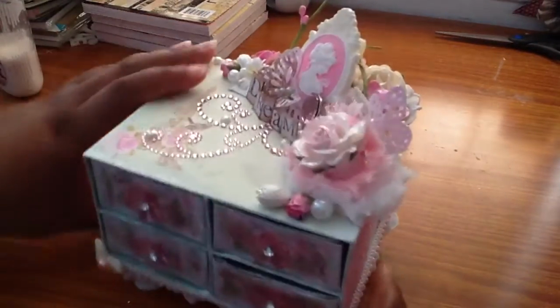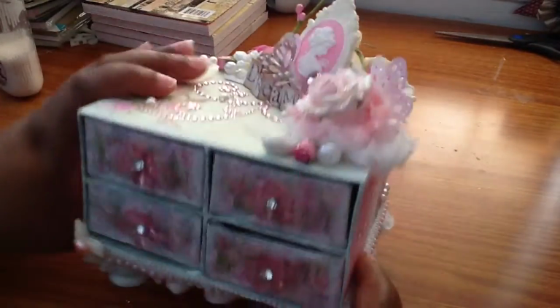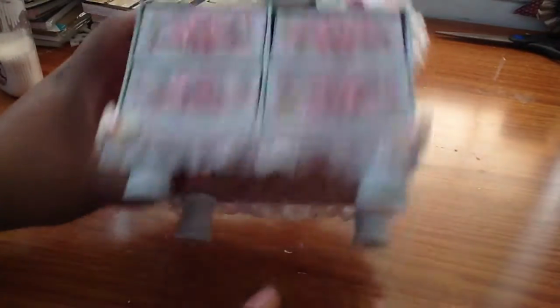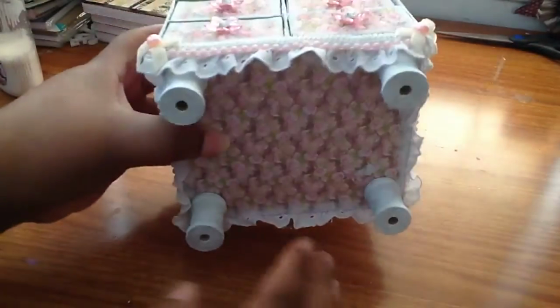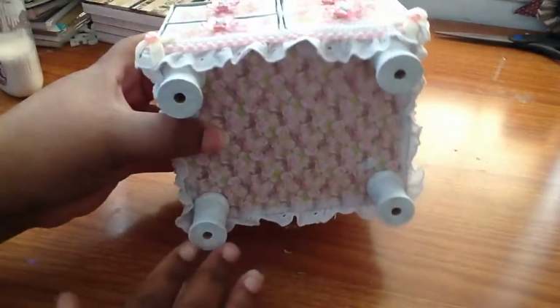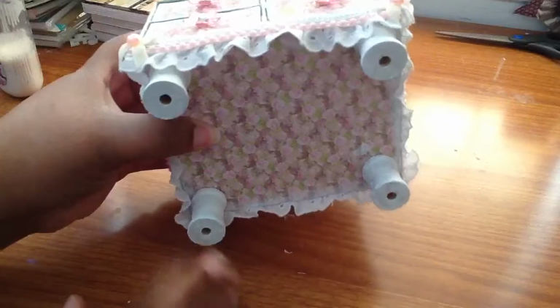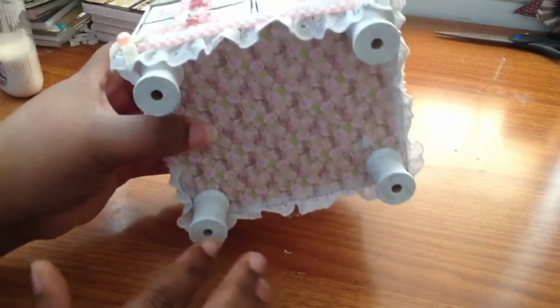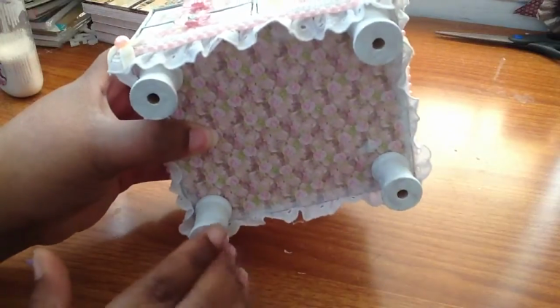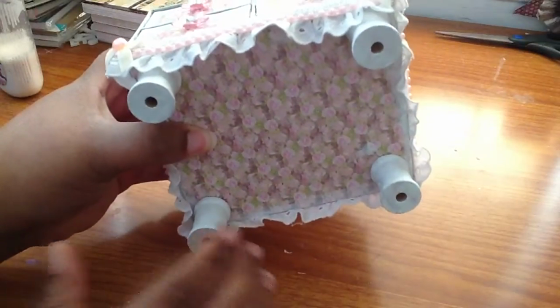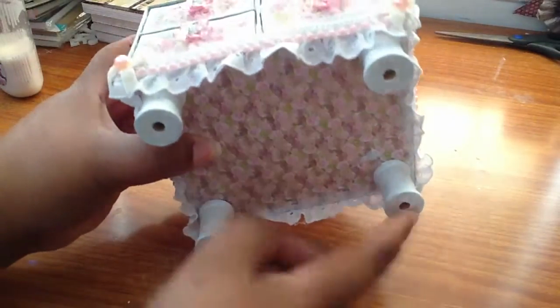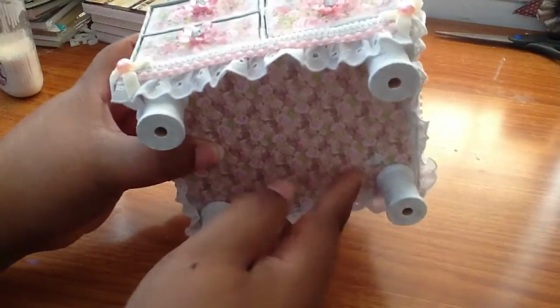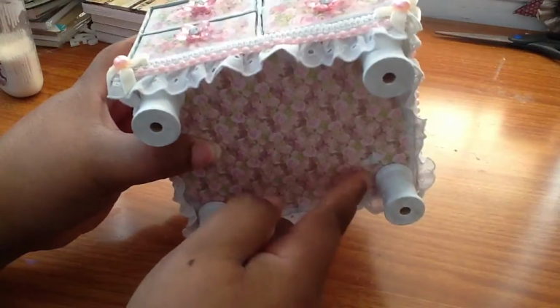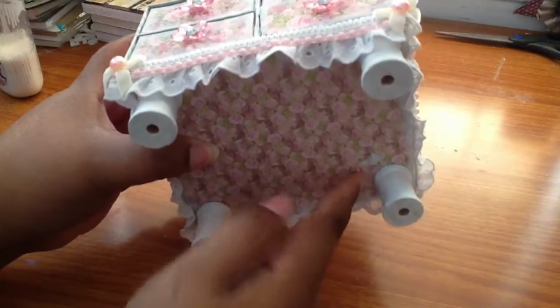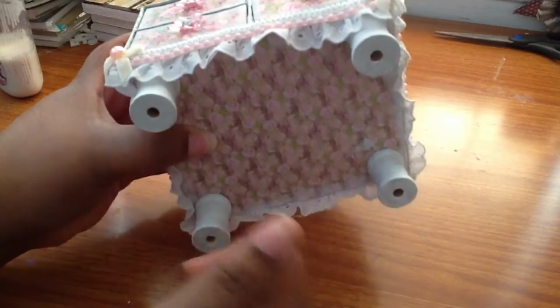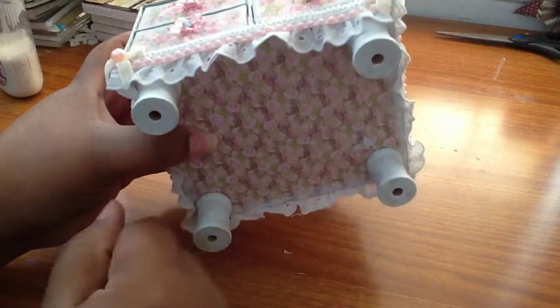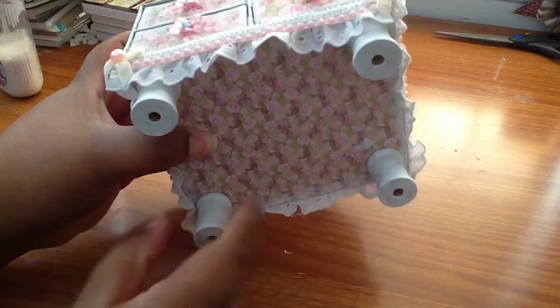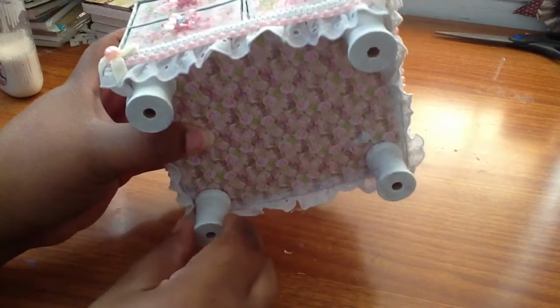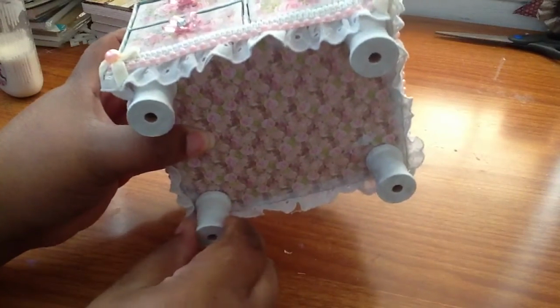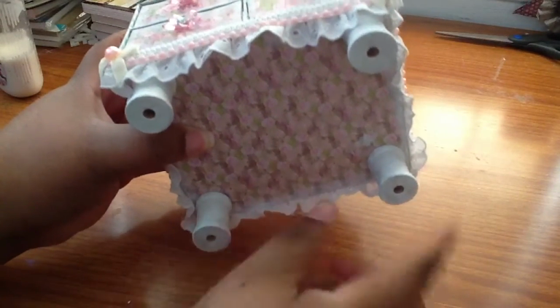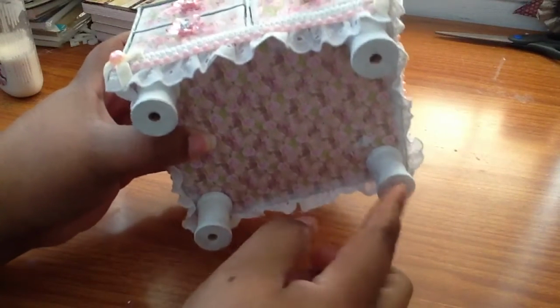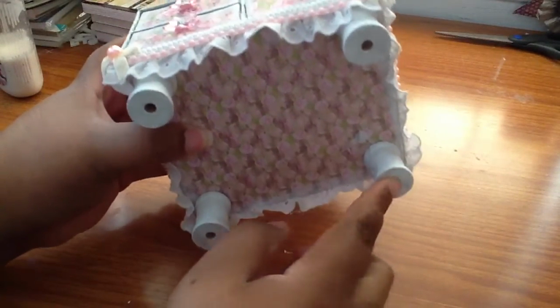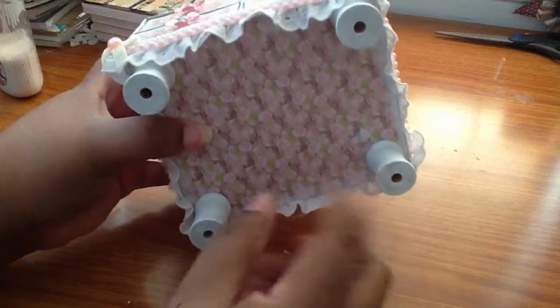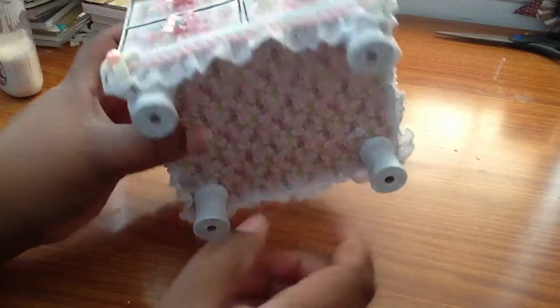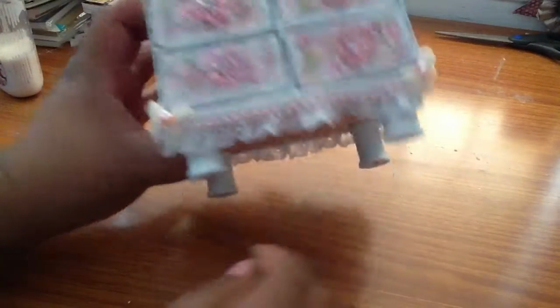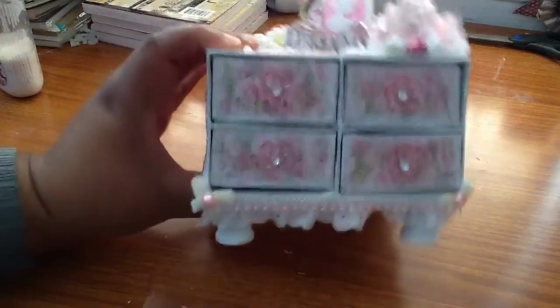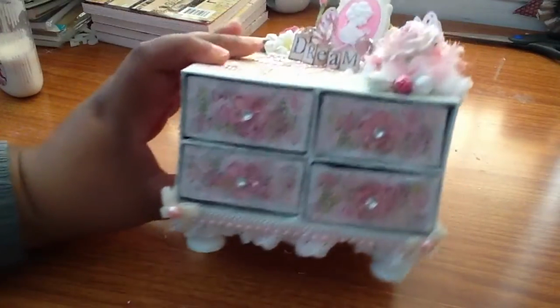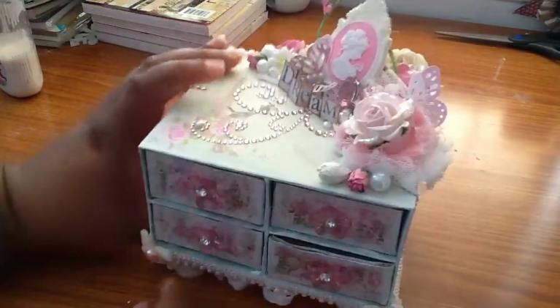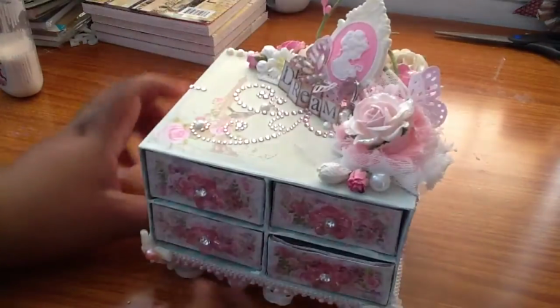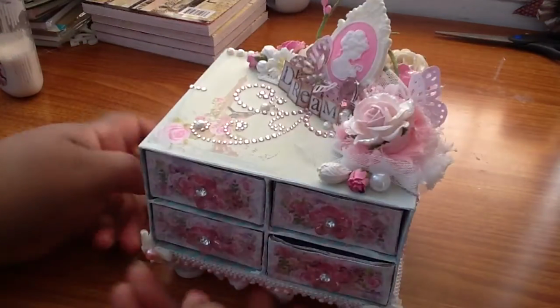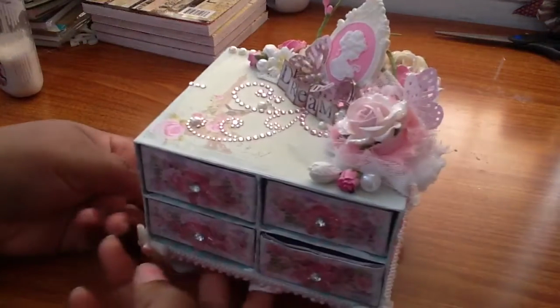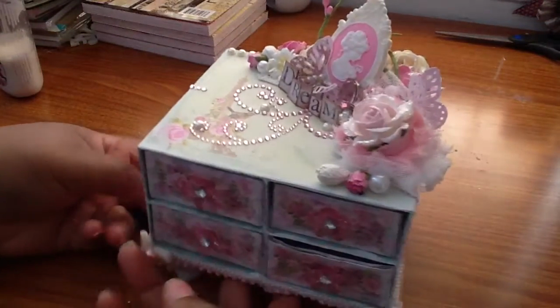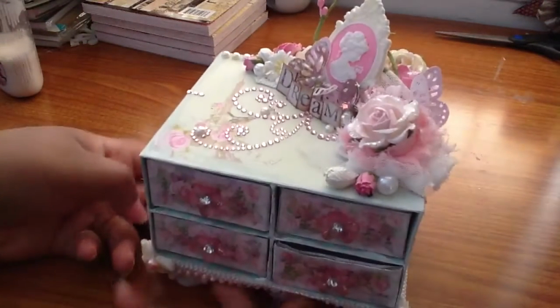This is how I finished it. I used these spools. I had like smaller feet but it just wasn't working. So I hope these make it when I ship it. I have to put bubble wrap all underneath.